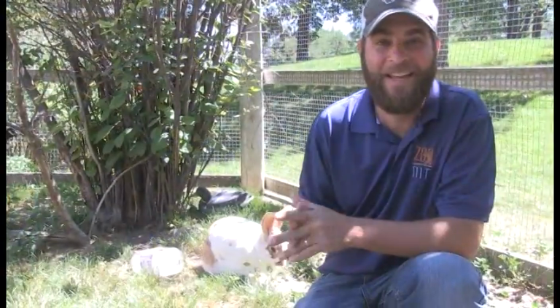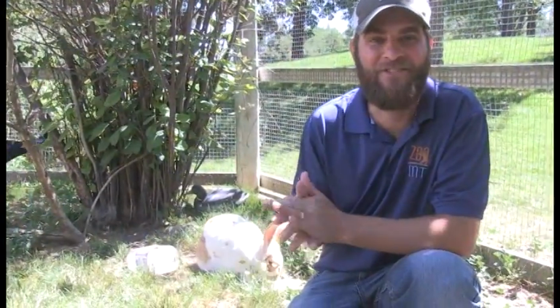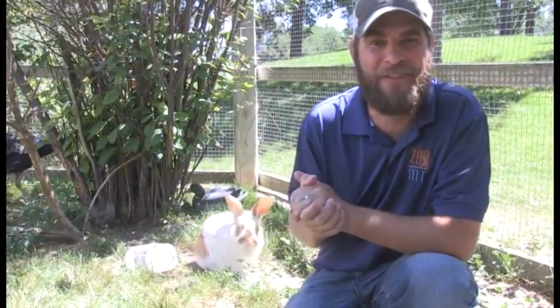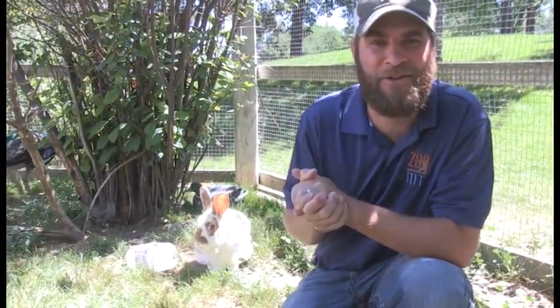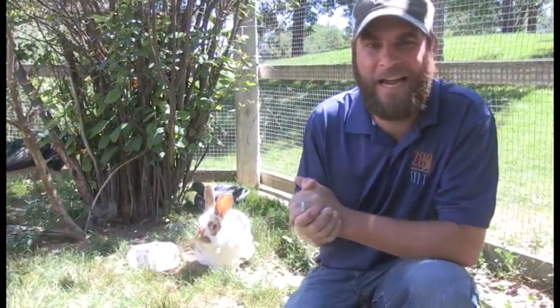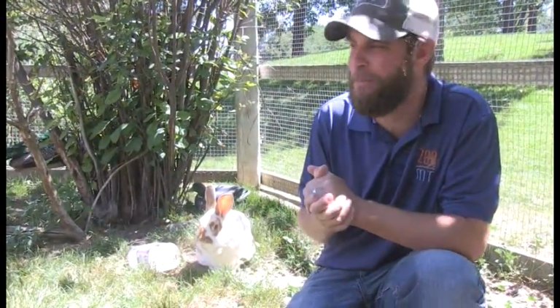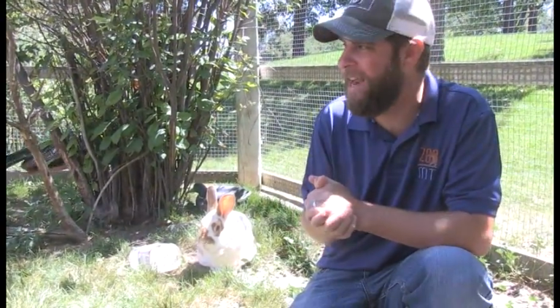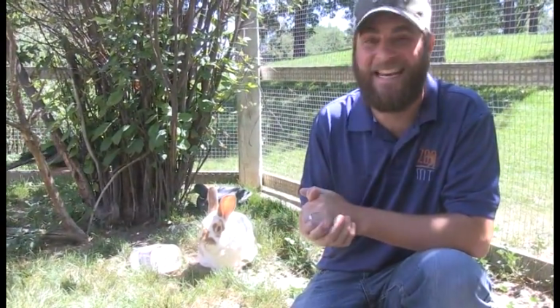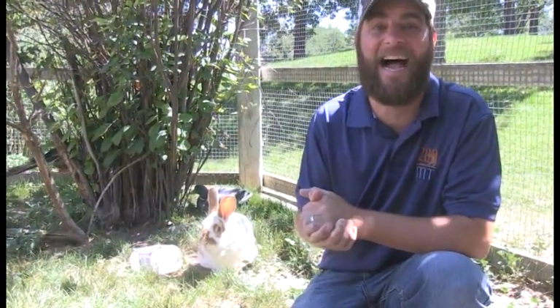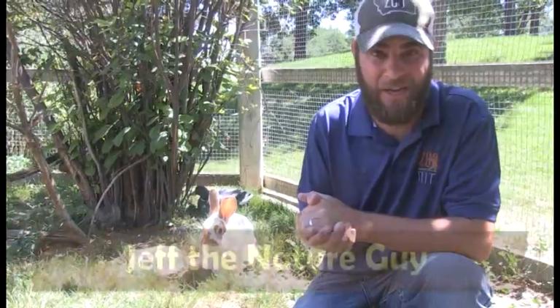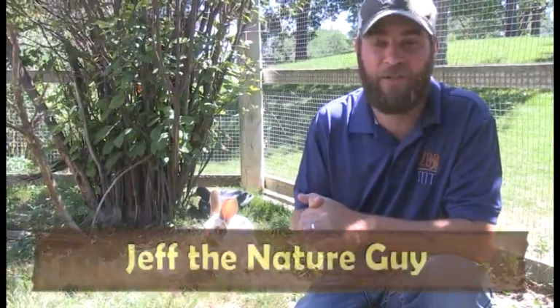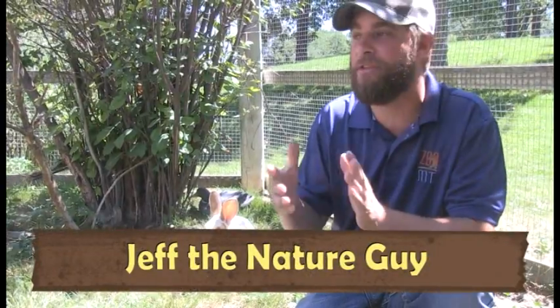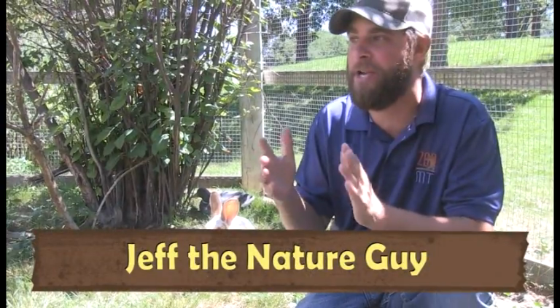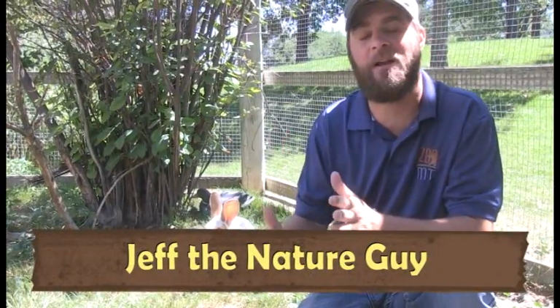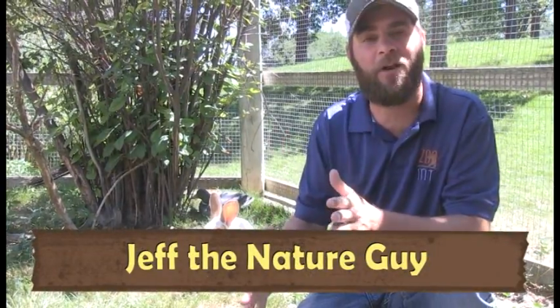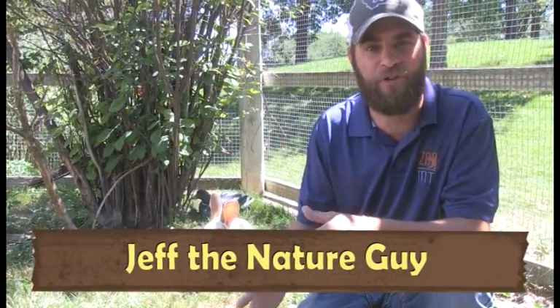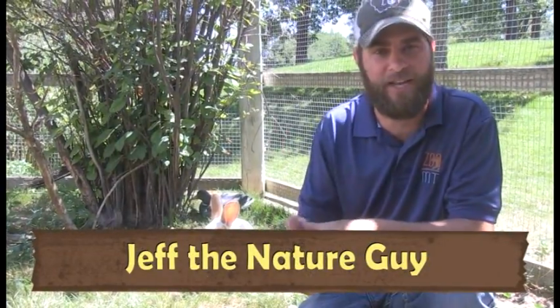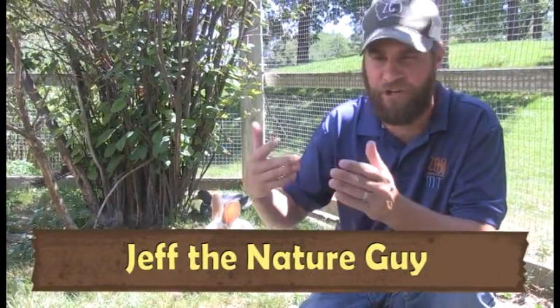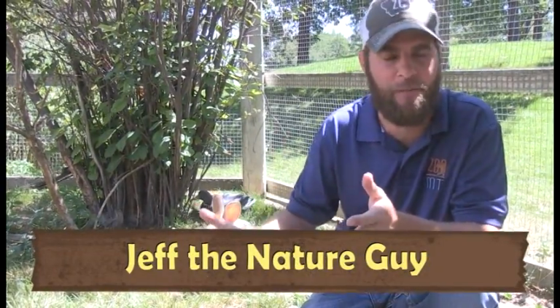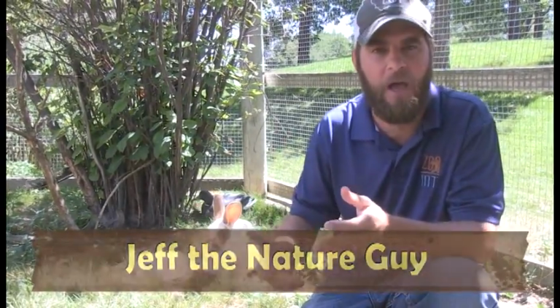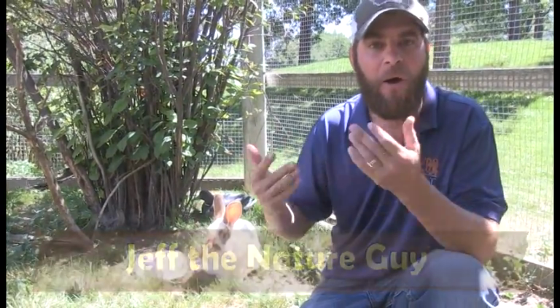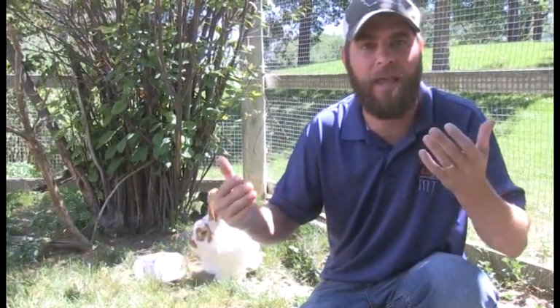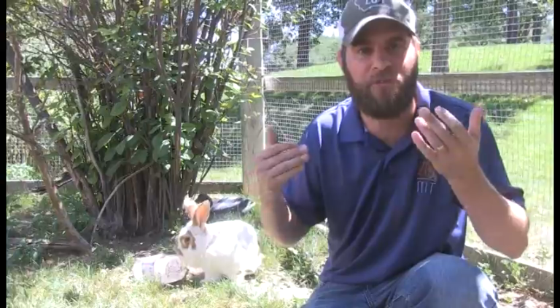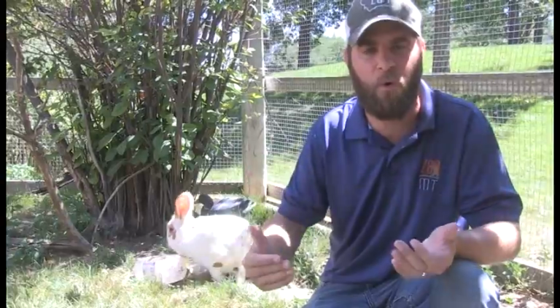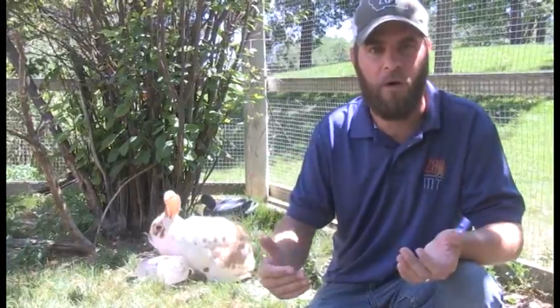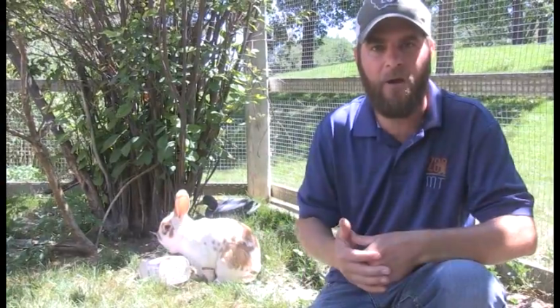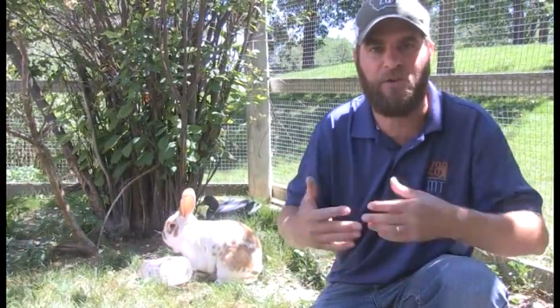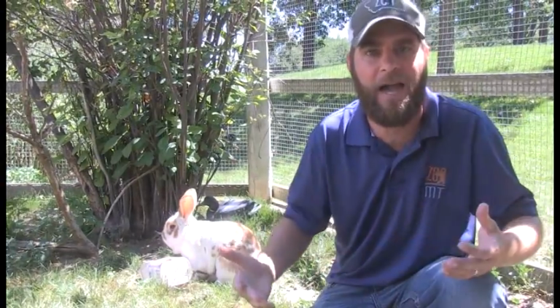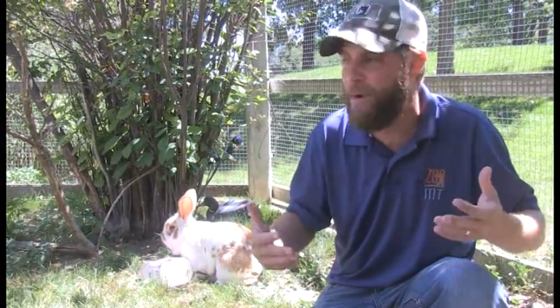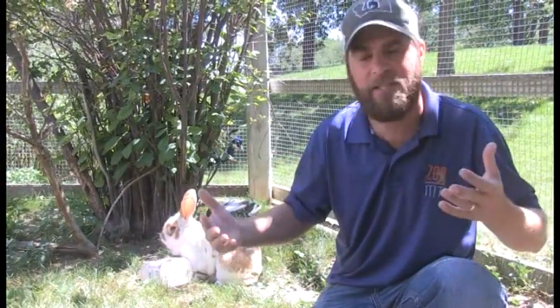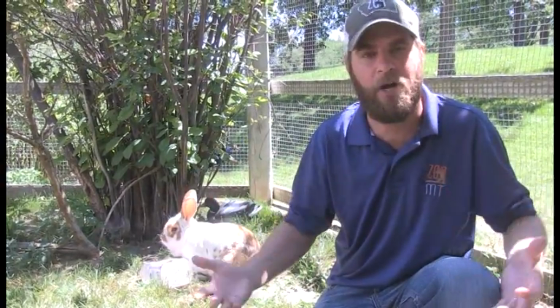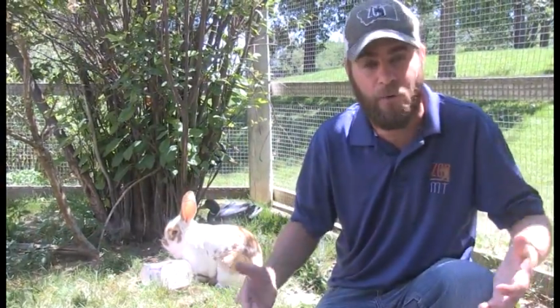Hey guys, Jeff the Nature Guy here at Zoo Montana and it is hot. This time of year we get a lot of questions when it hits the 100 degree mark: how do the animals stay cool? How do they survive when it gets to be 100 degrees?